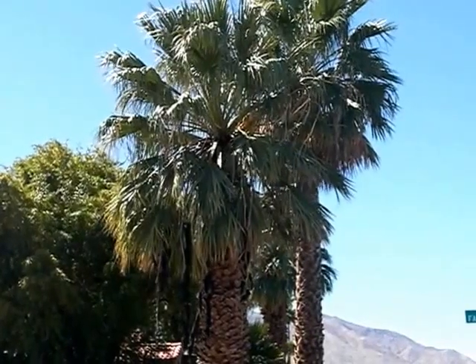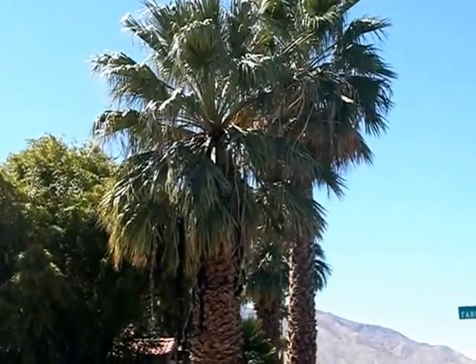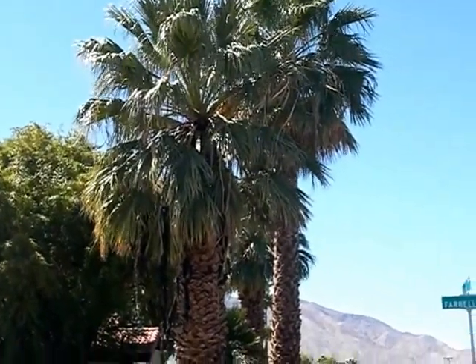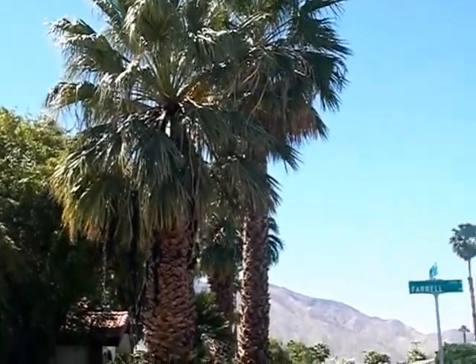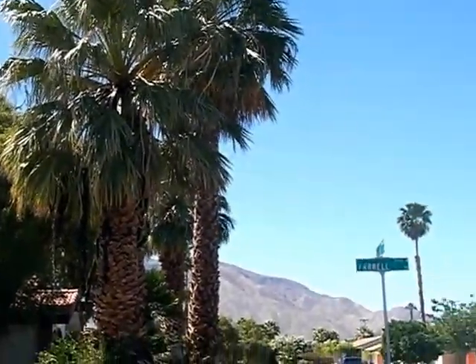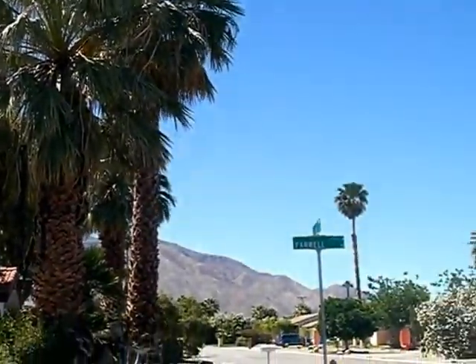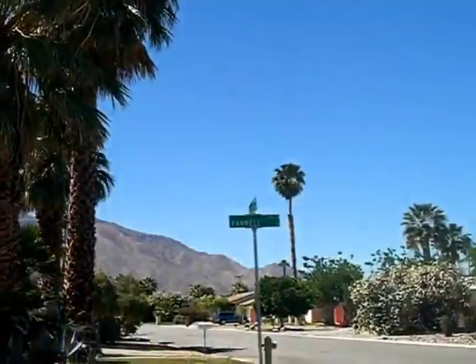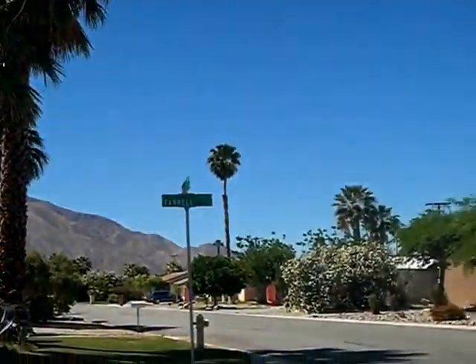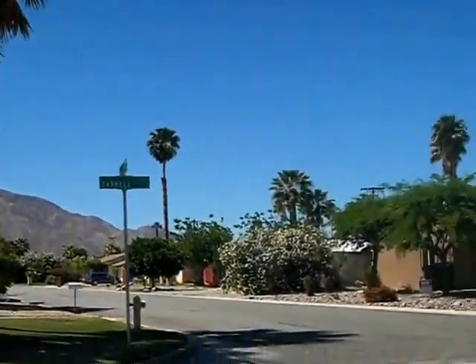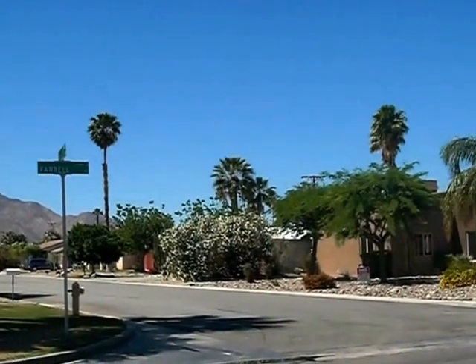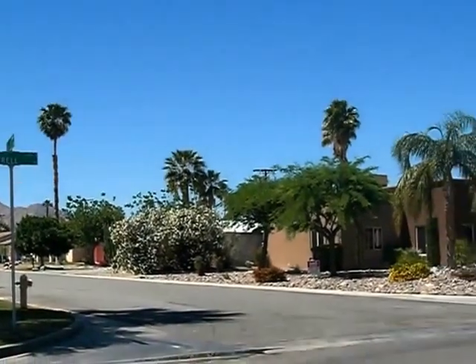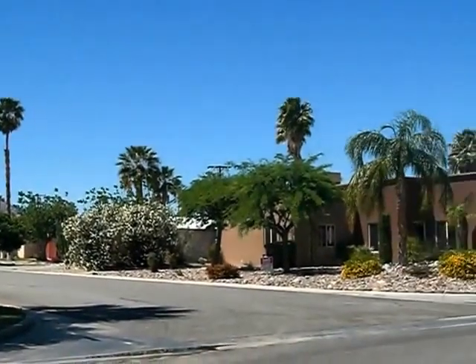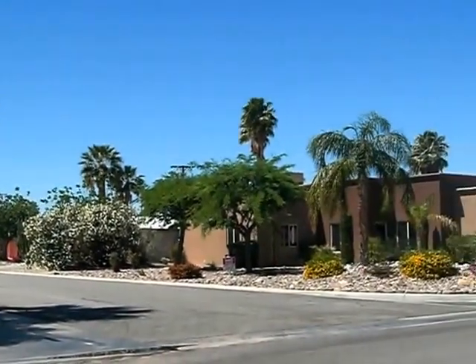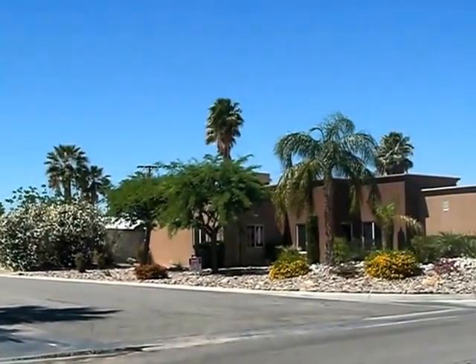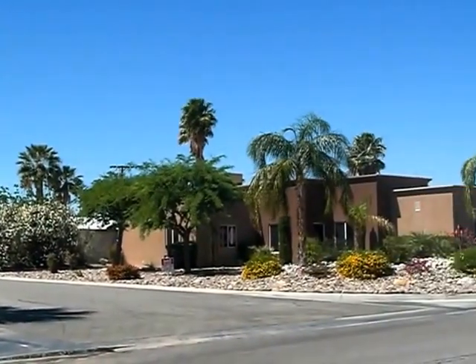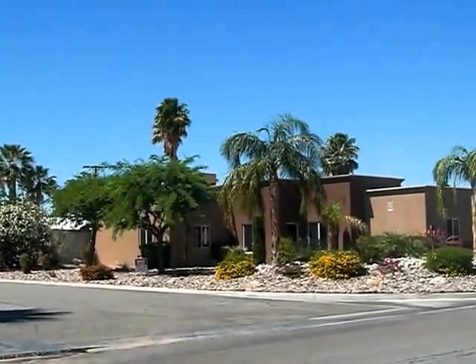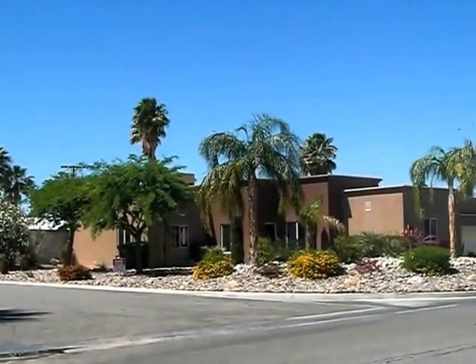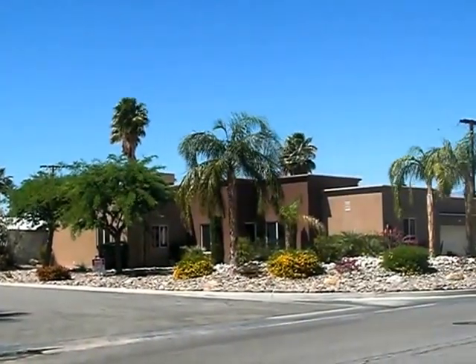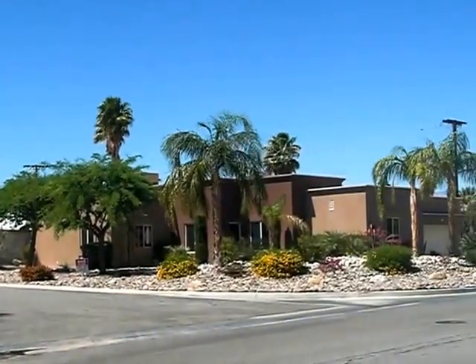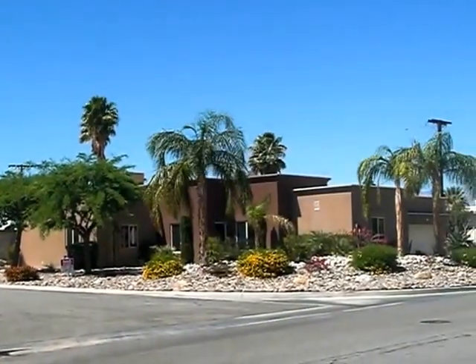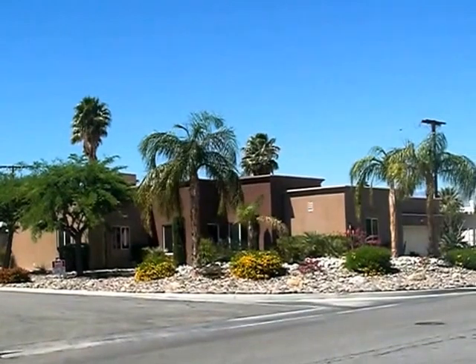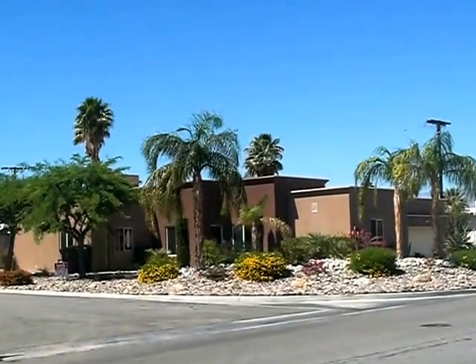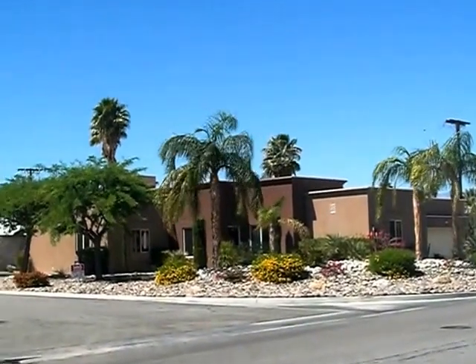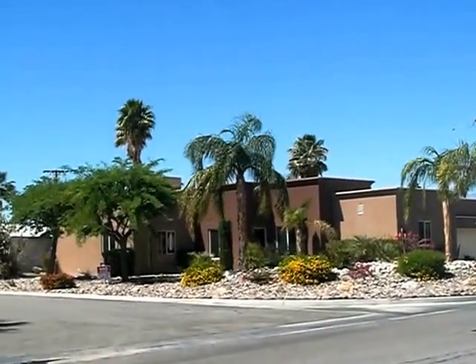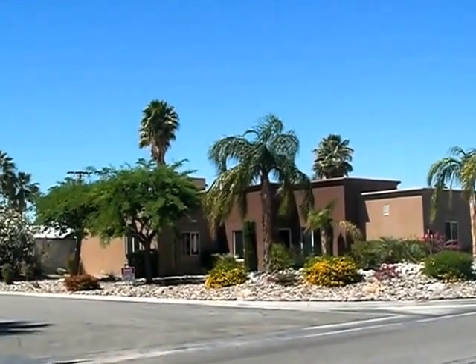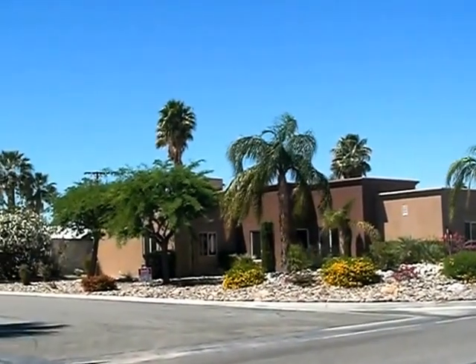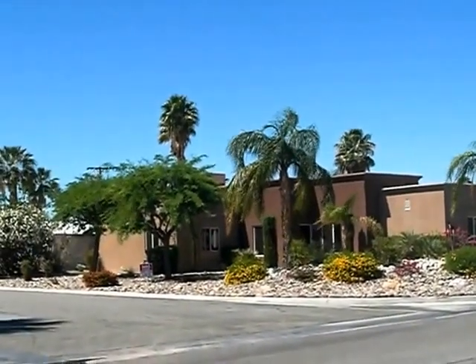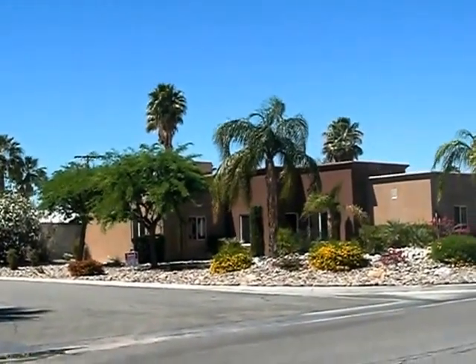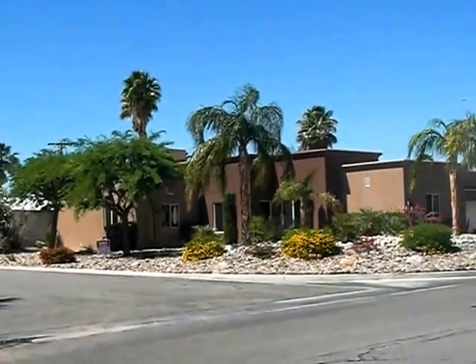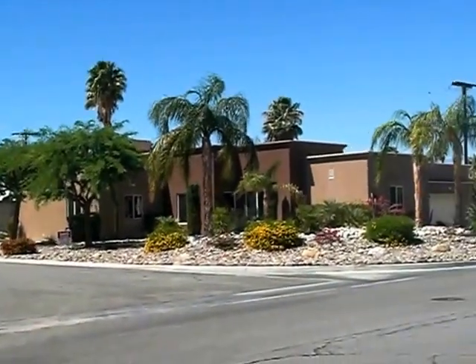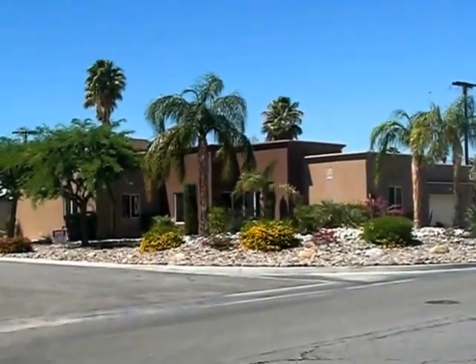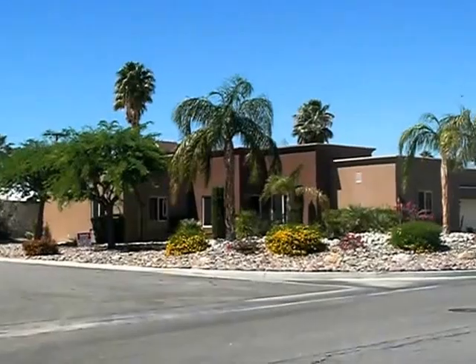Hey, welcome back guys. This is Jeff here with Tarbell Realtors, and today I'm bringing you a gorgeous piece of property. Check it out. This is my listing here in the city of Palm Springs. What a beauty and what a day.